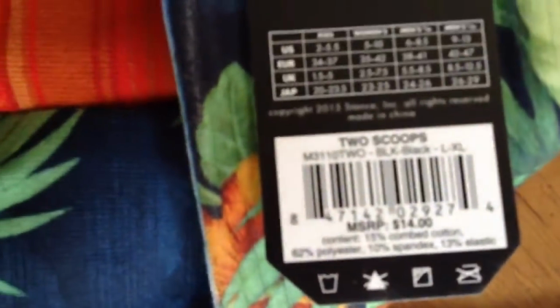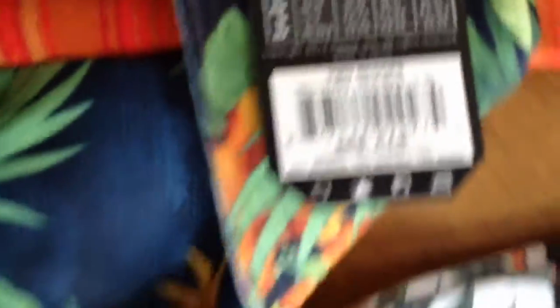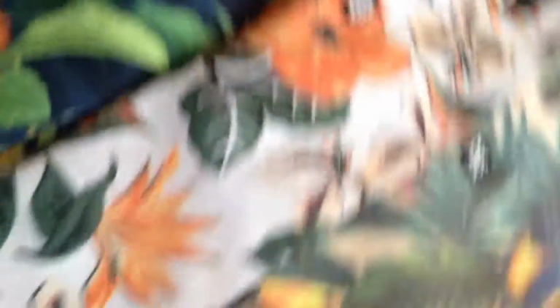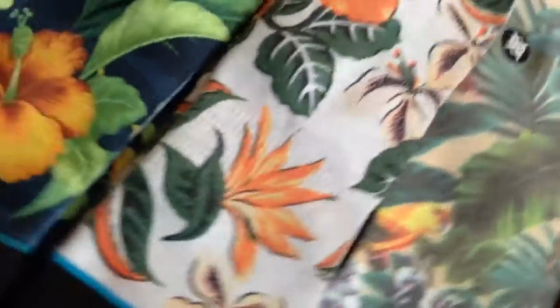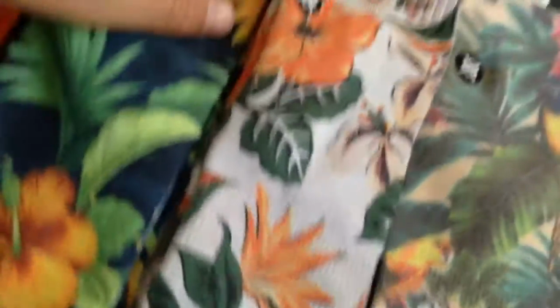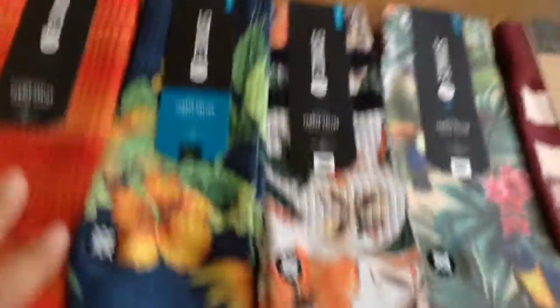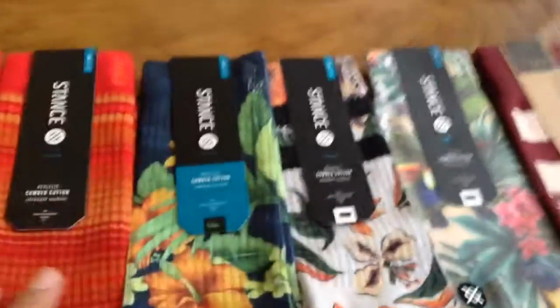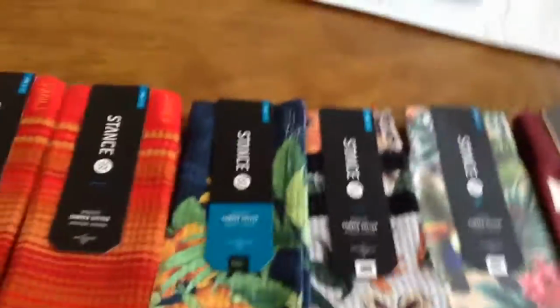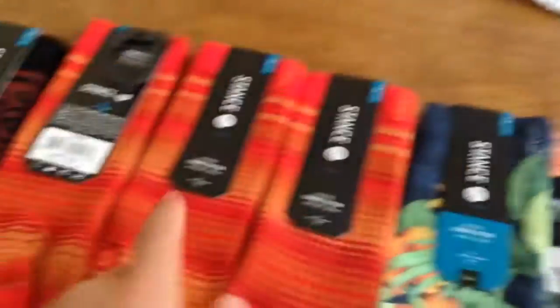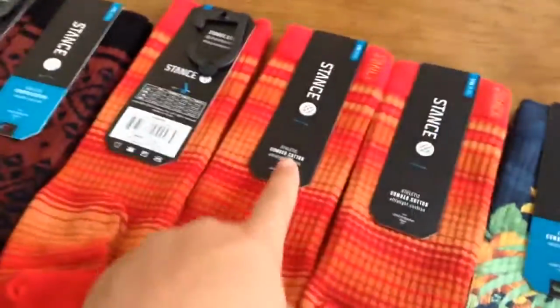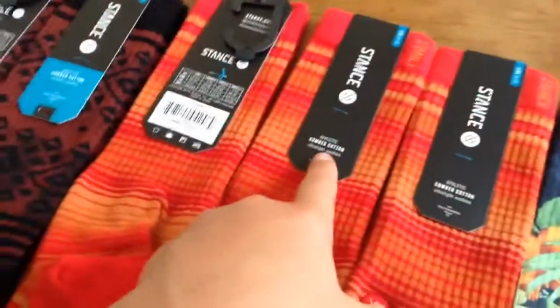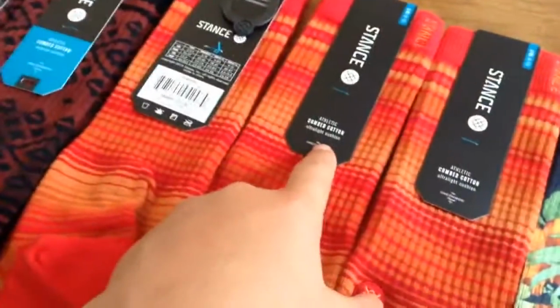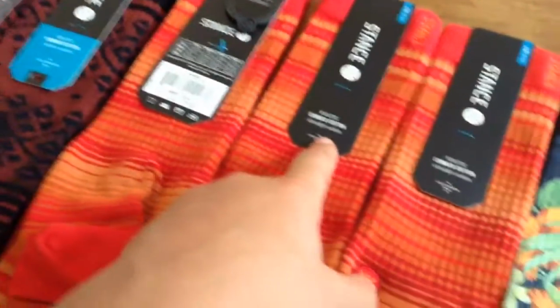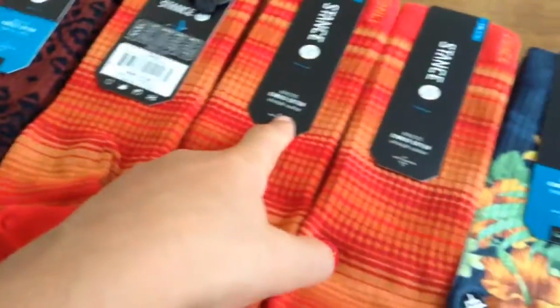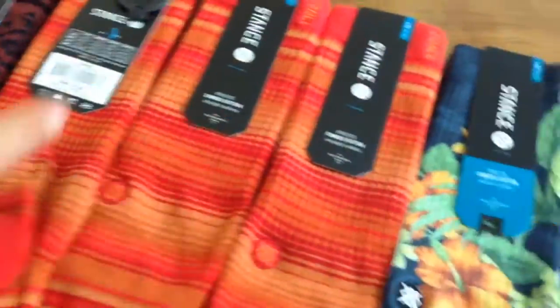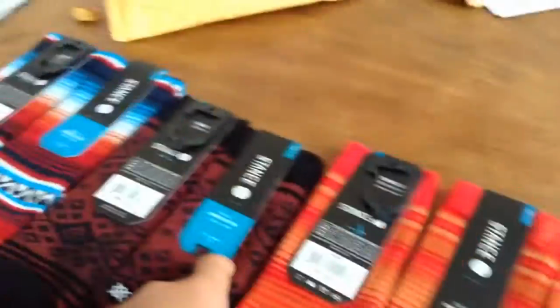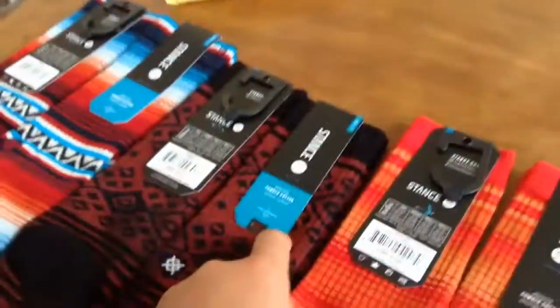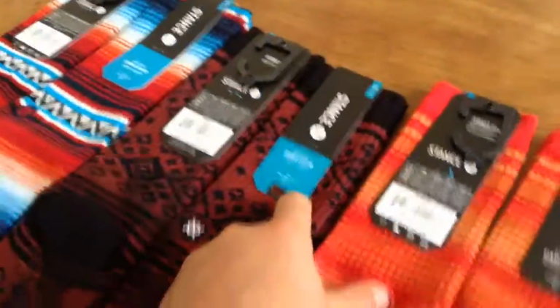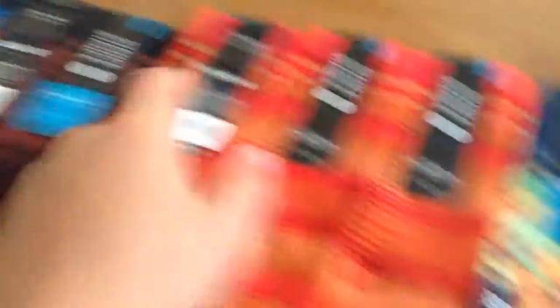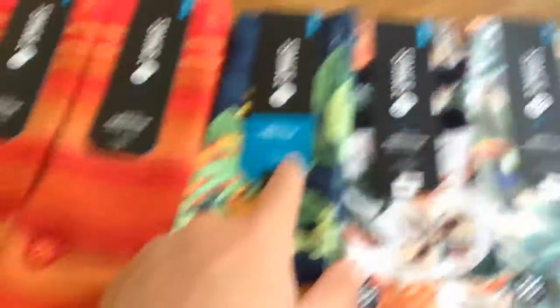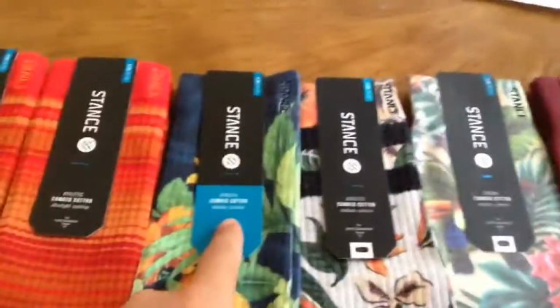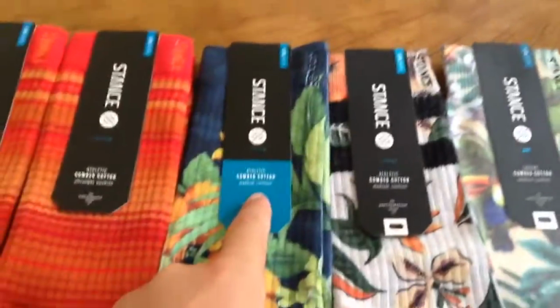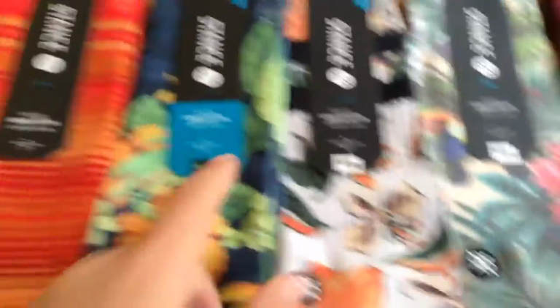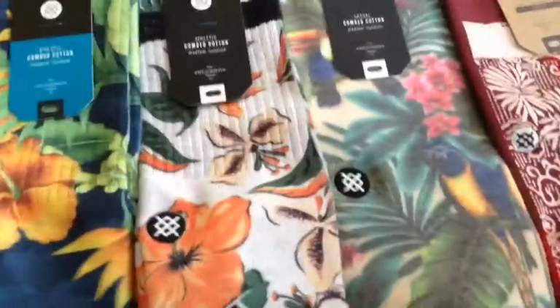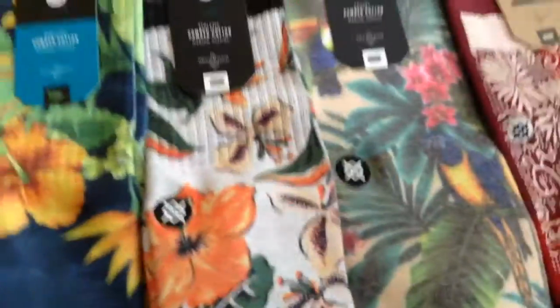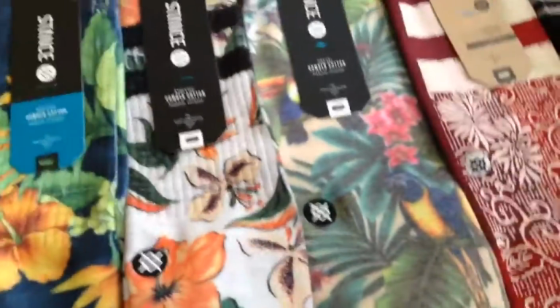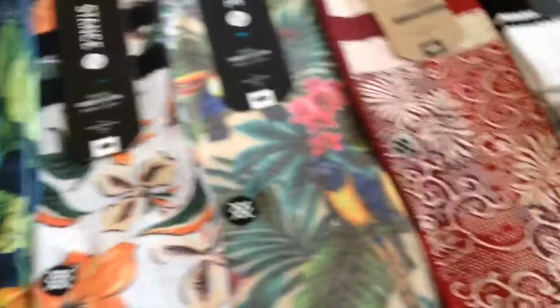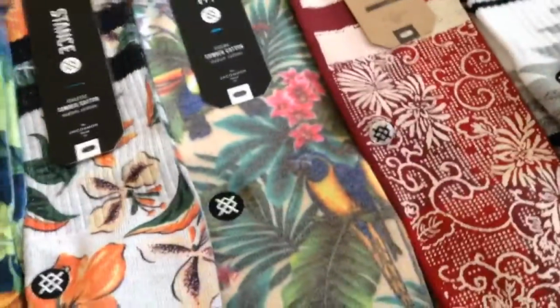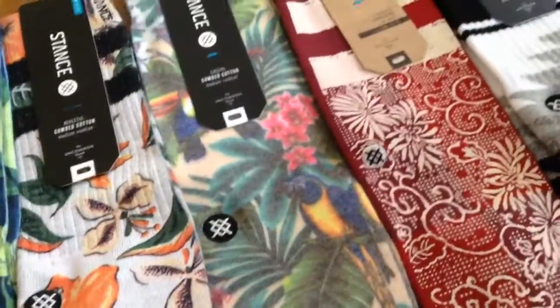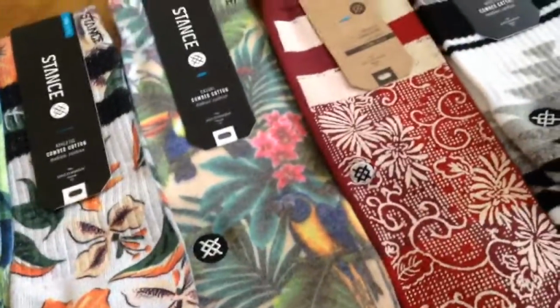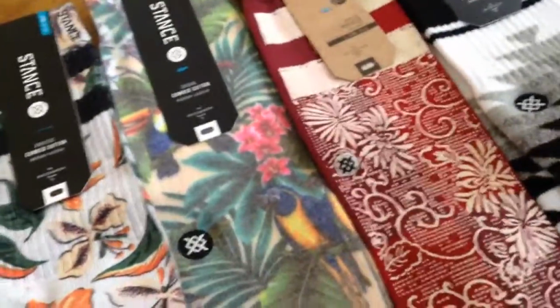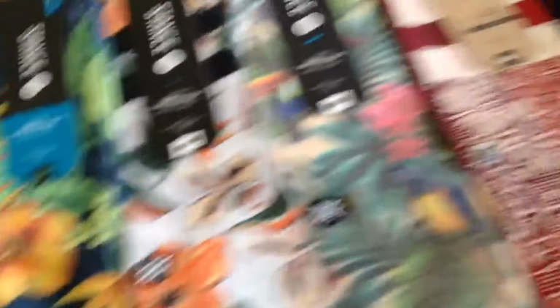Fourteen dollars. These are ultra light cushion. These are medium cushion. That's good. These are medium cushion. Very nice. T-Scoops.